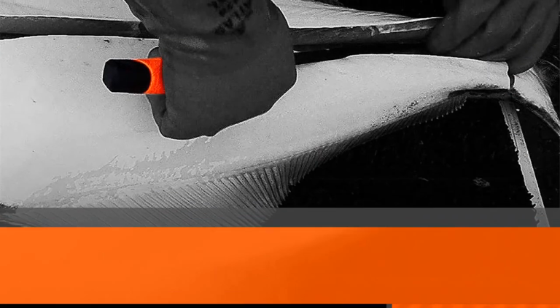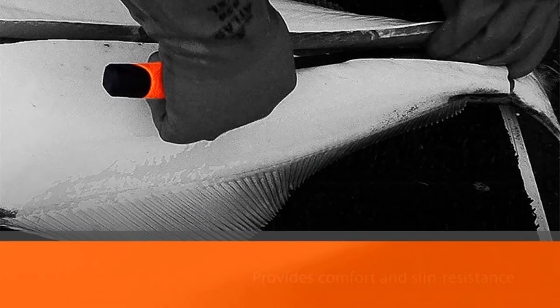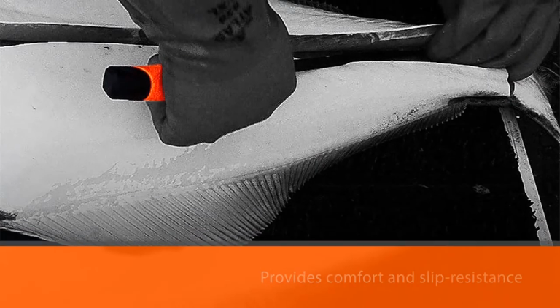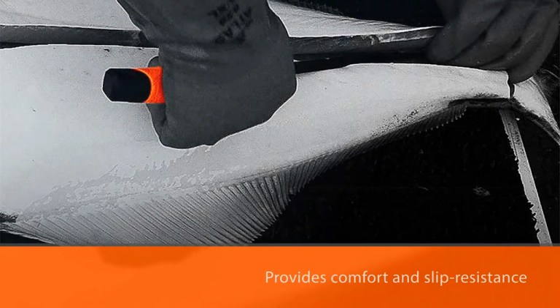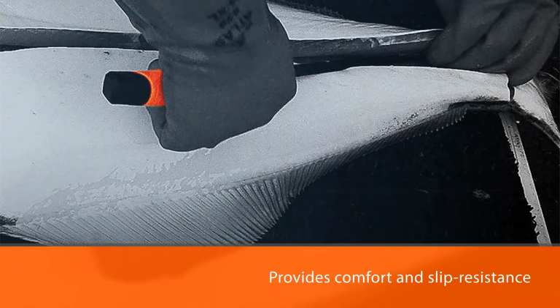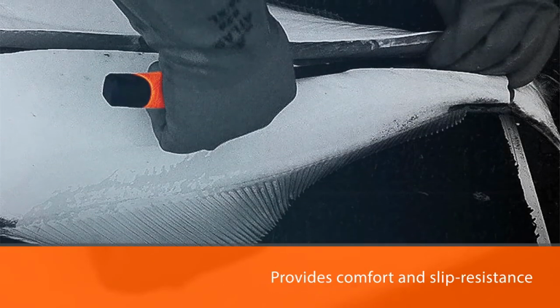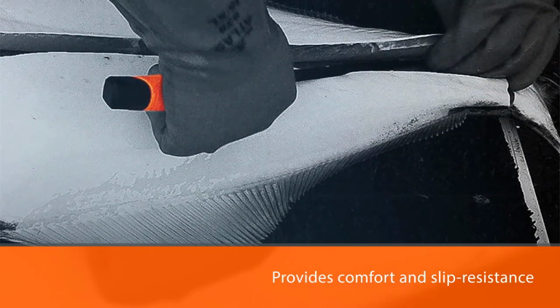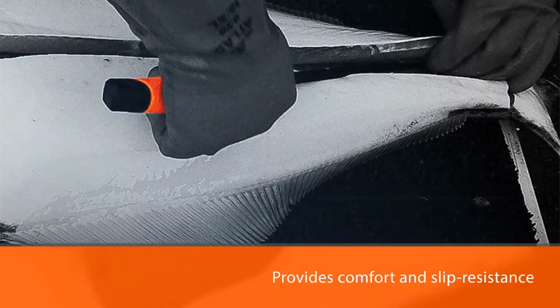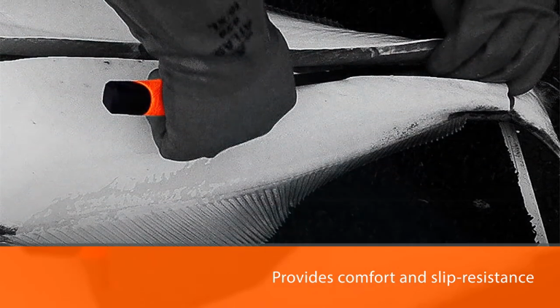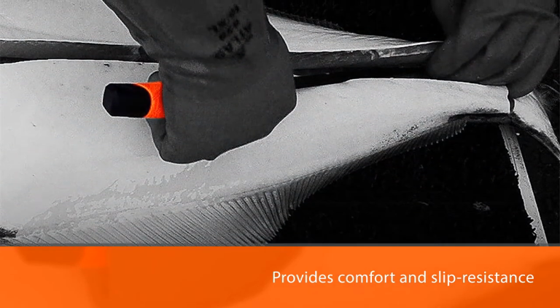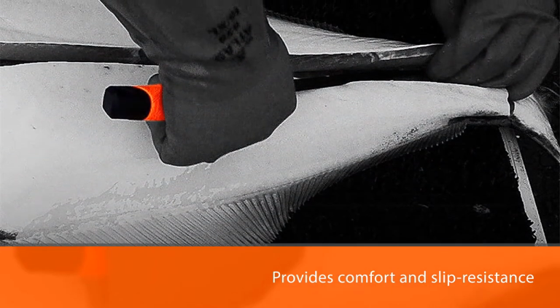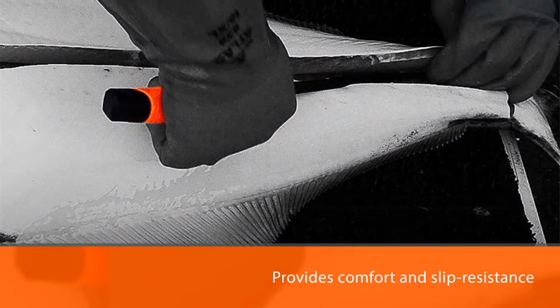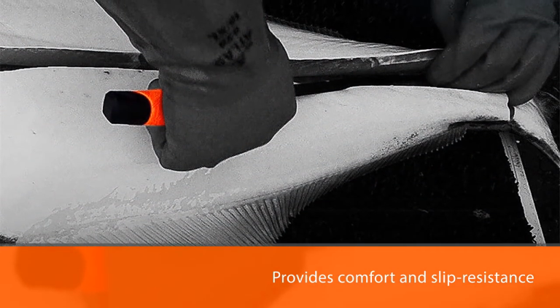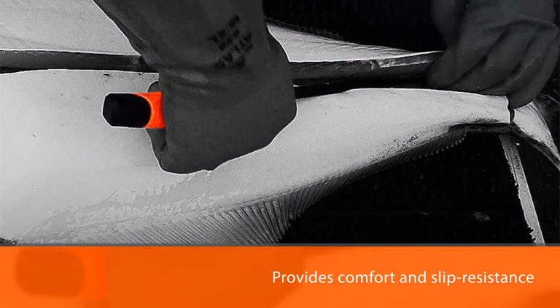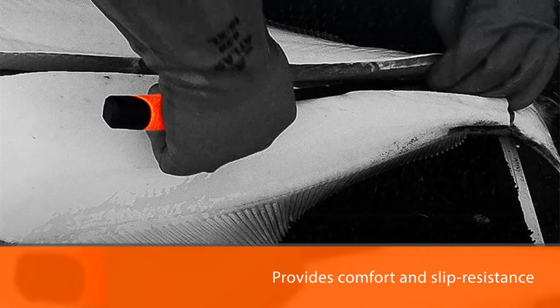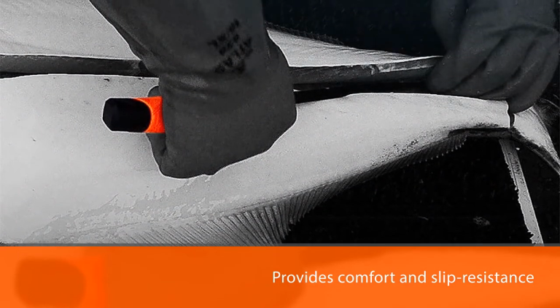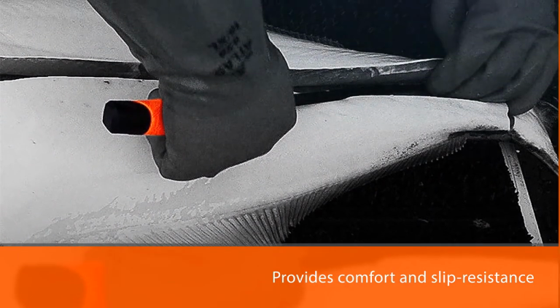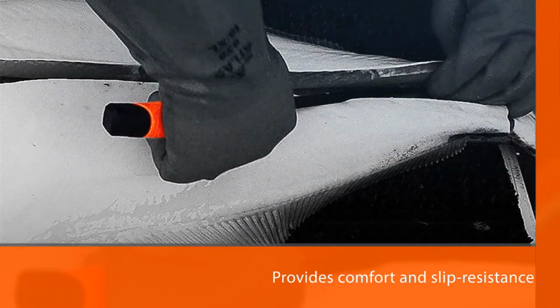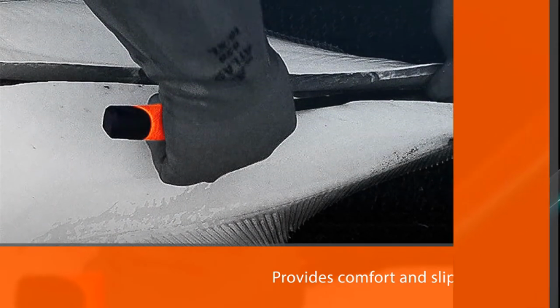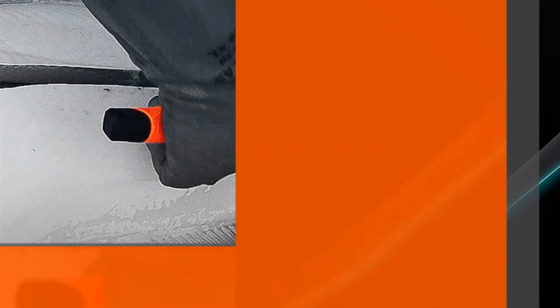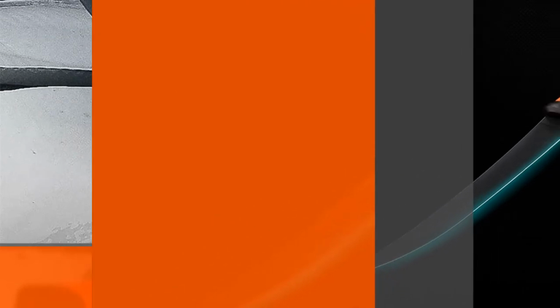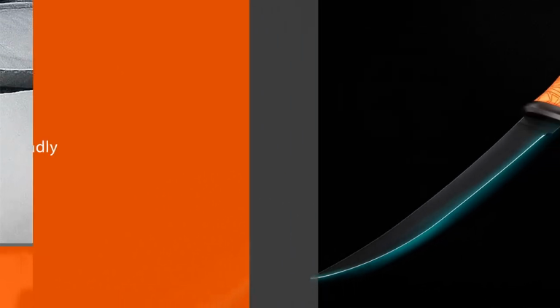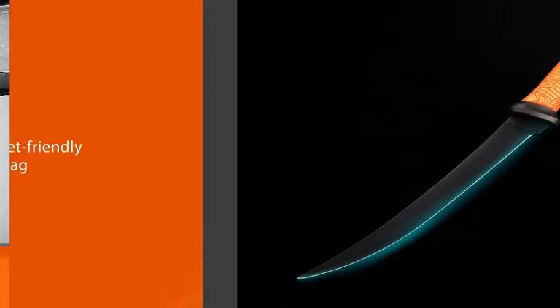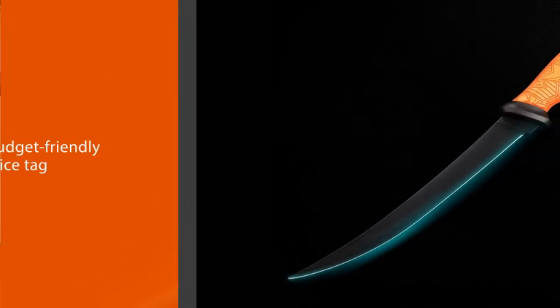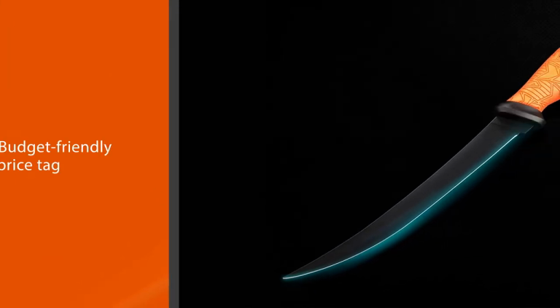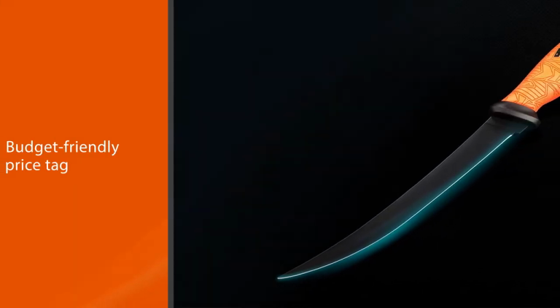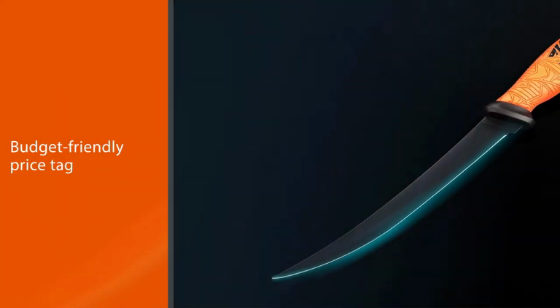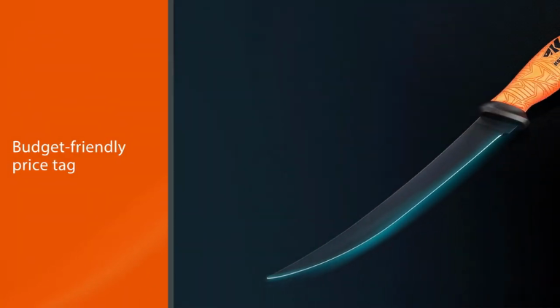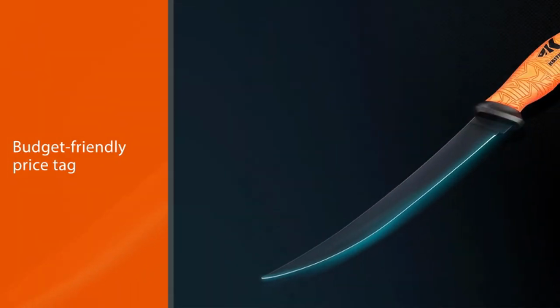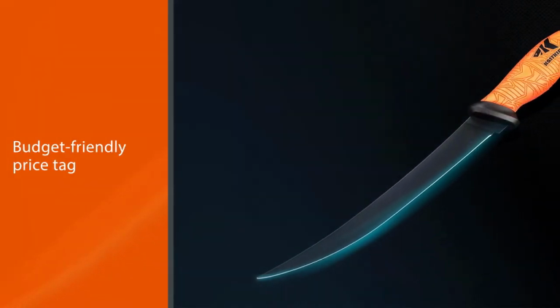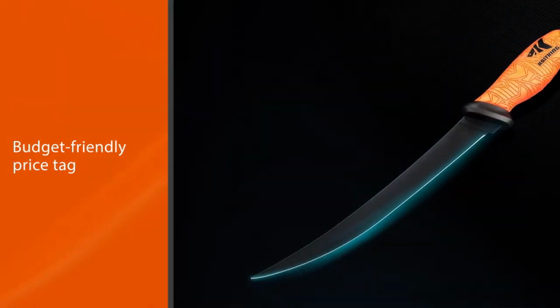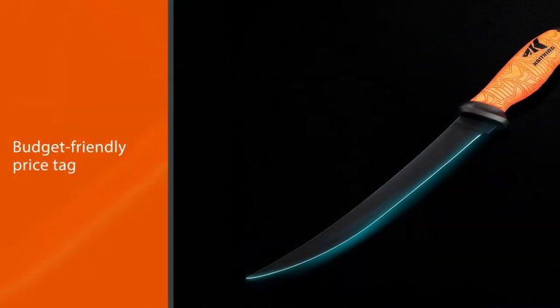It has a nice small tip for intricate work around and in between the bones. The non-slip super polymer grip provides comfort and slip resistance for a handle that feels secure in the hand. The budget-friendly price tag makes this a knife that's hard to beat.